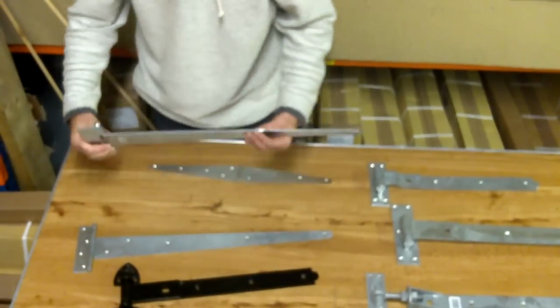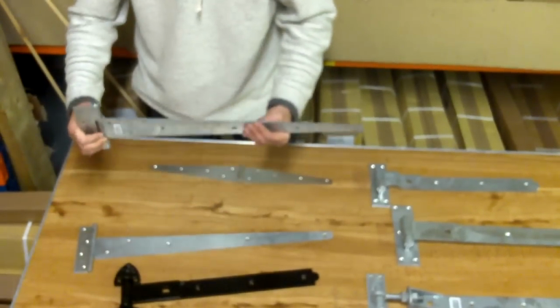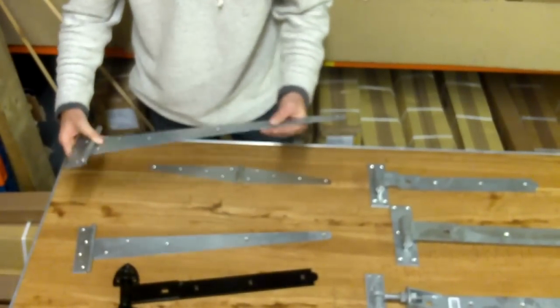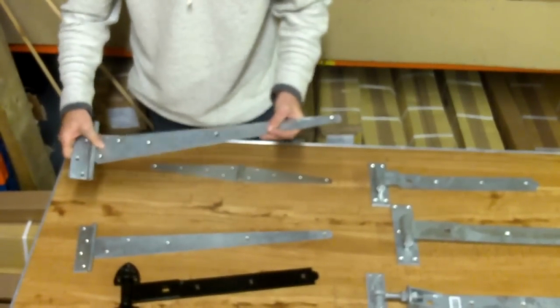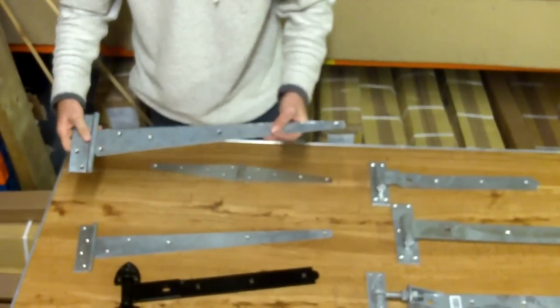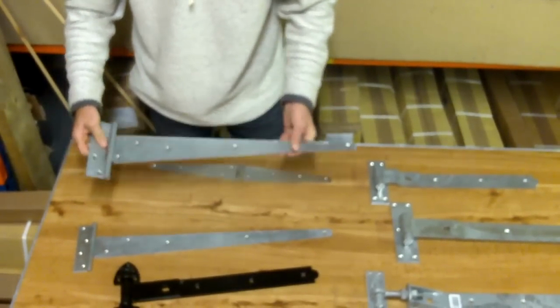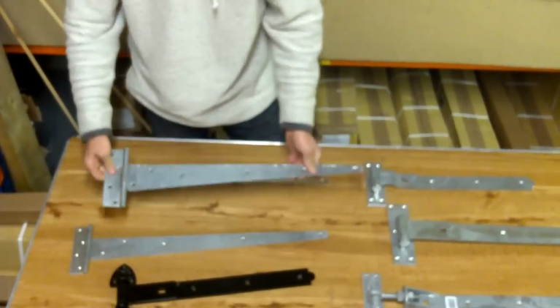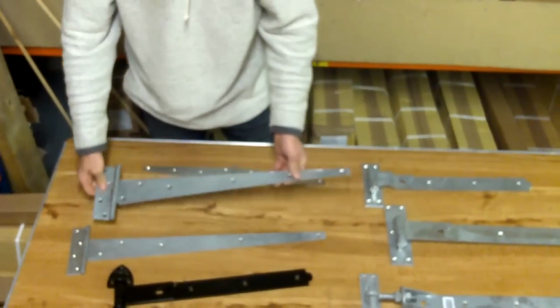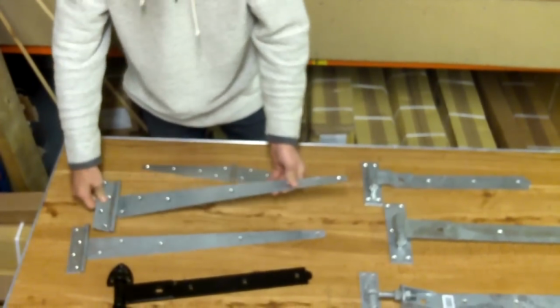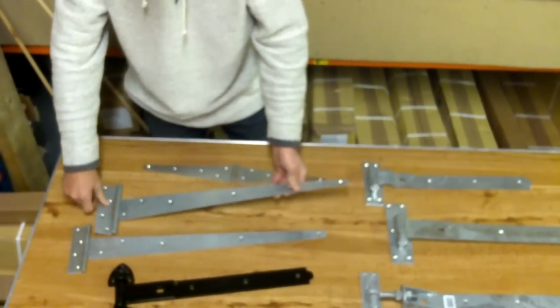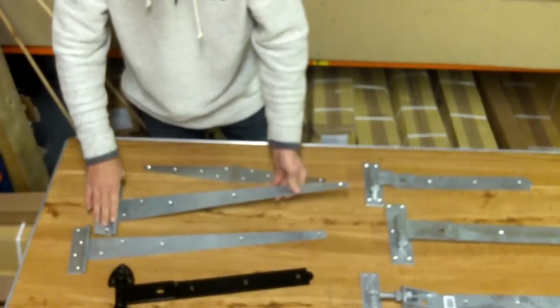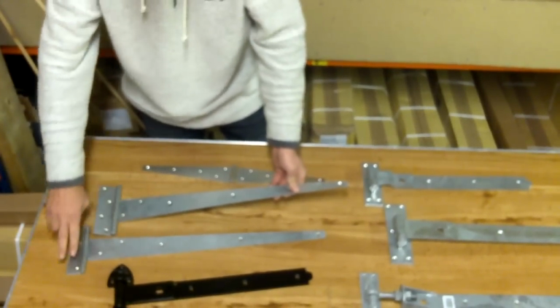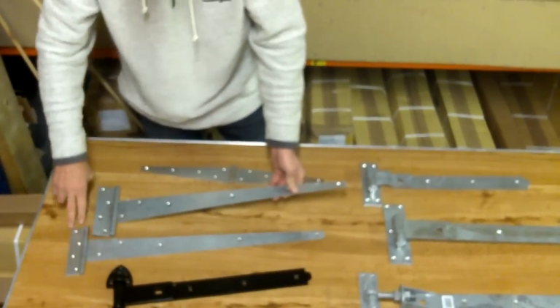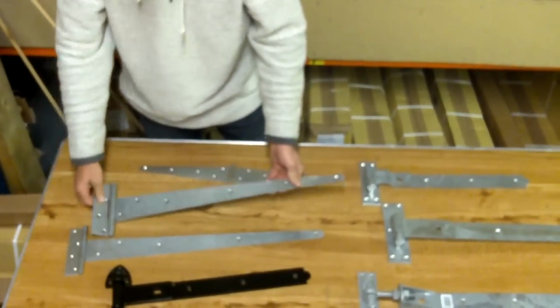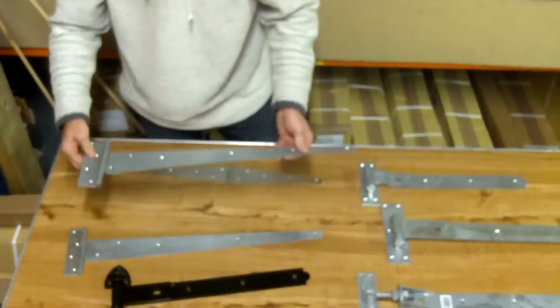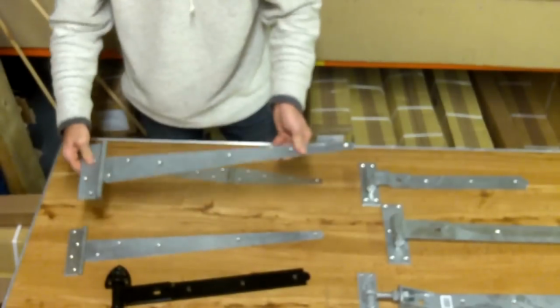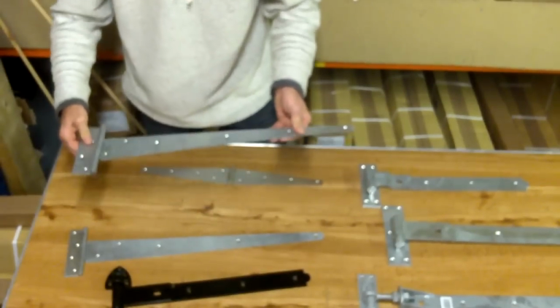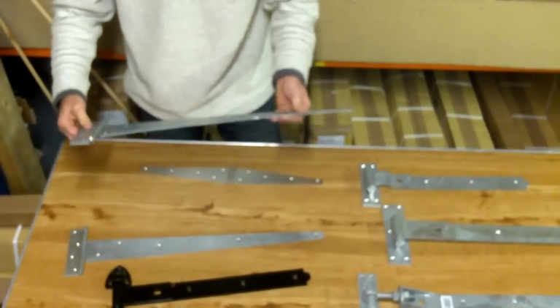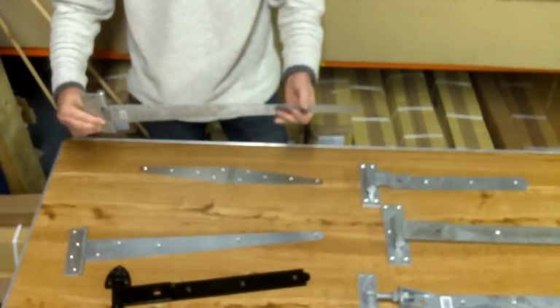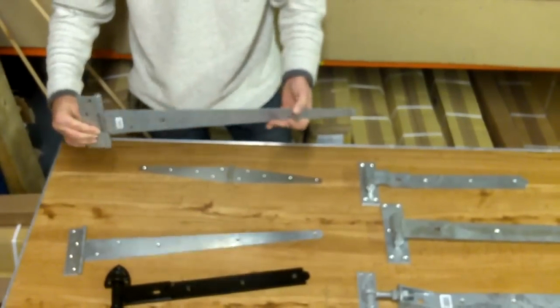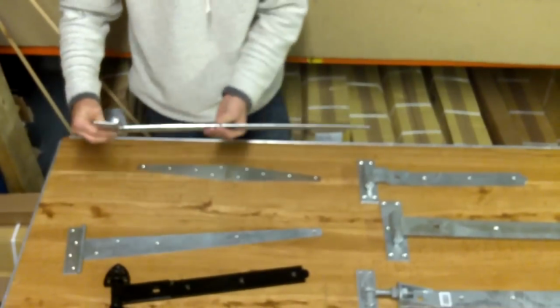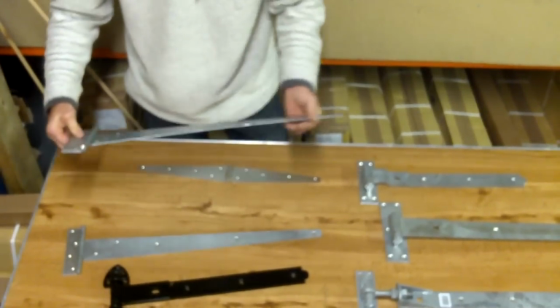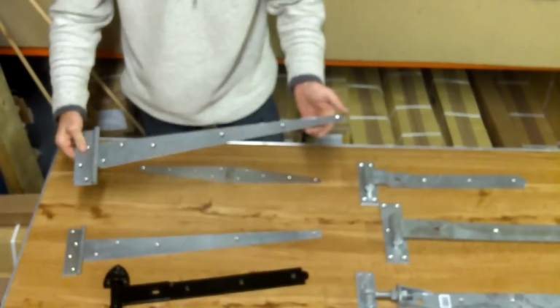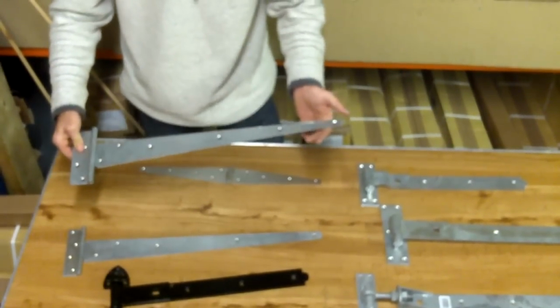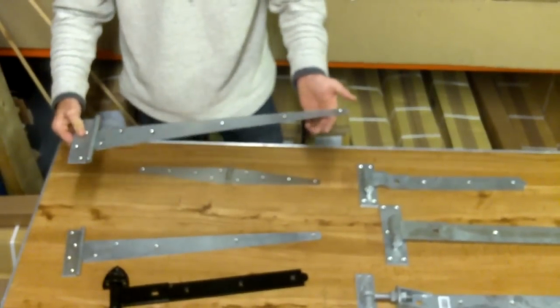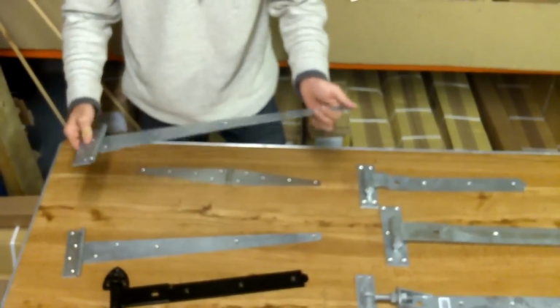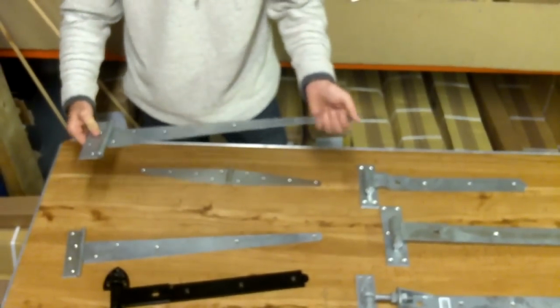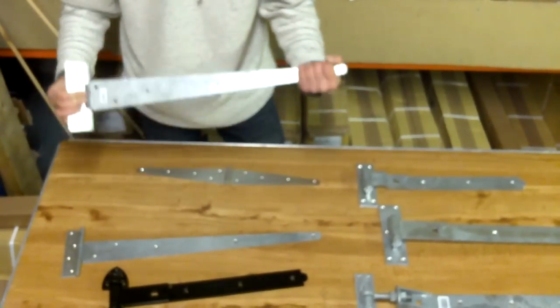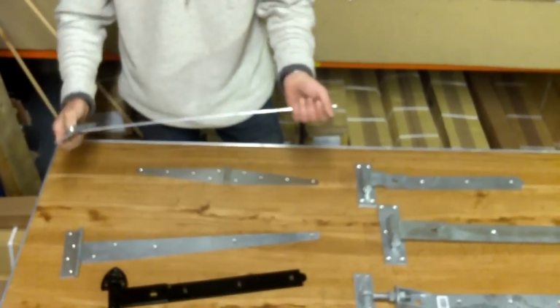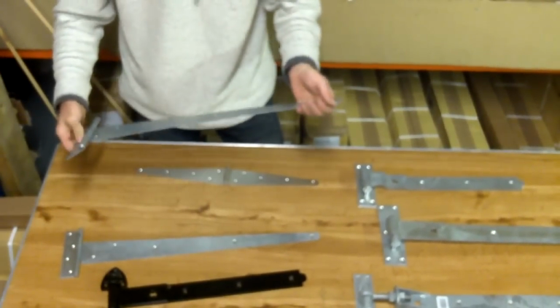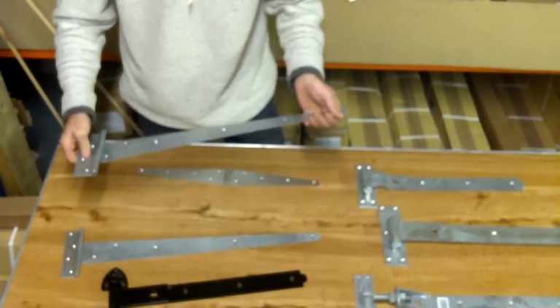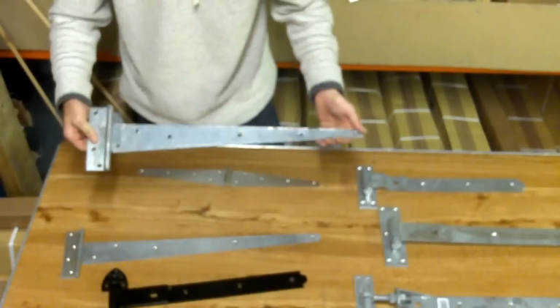A heavier version of that — as you can see from the size of the pin and the plate — this is a strong or heavy T hinge. It's made from a thicker gauge metal and would come in a galvanized finish.